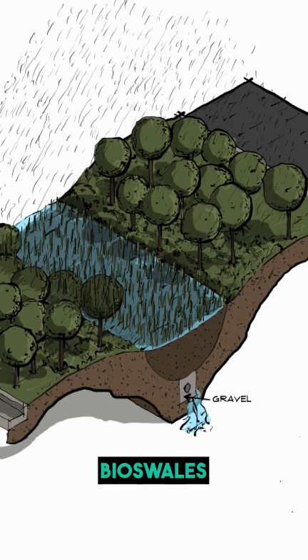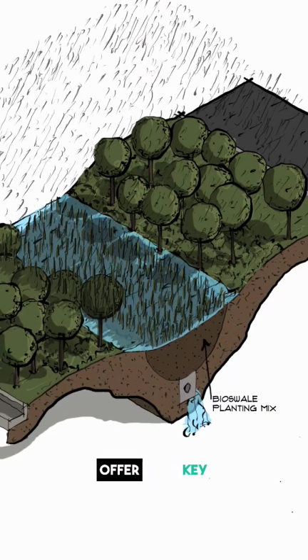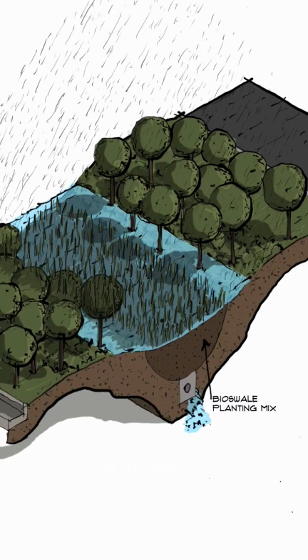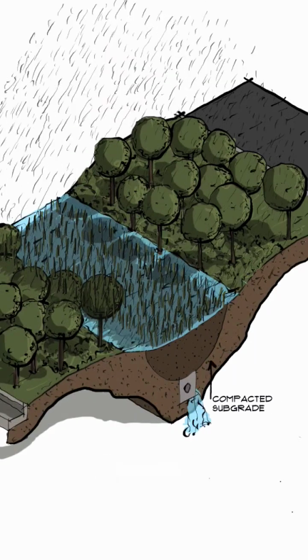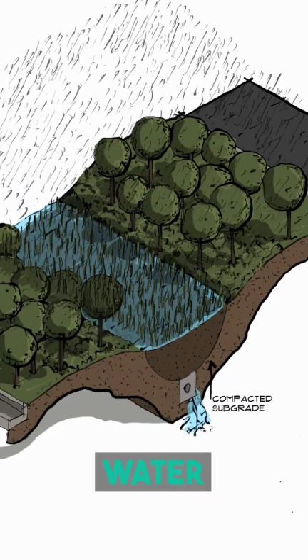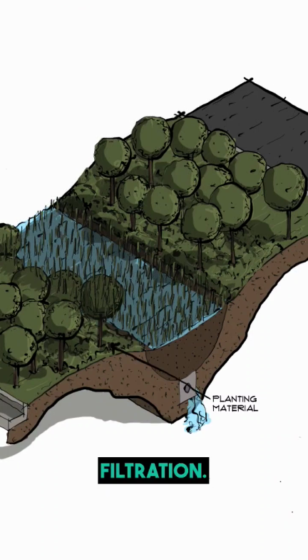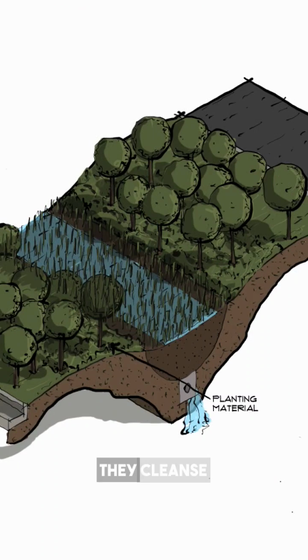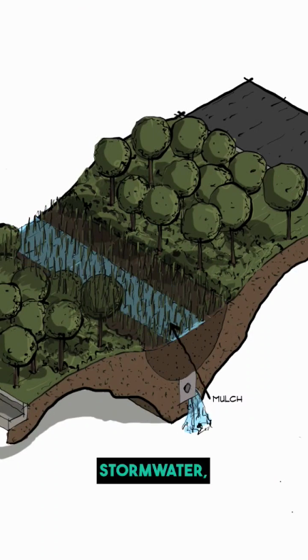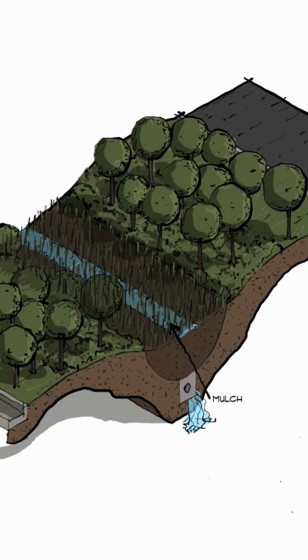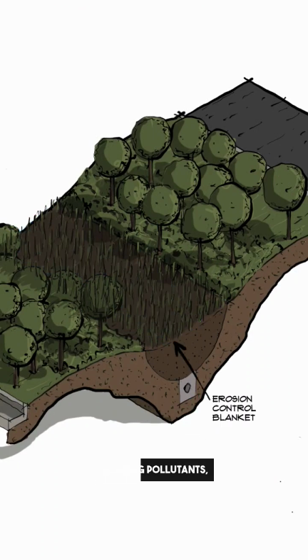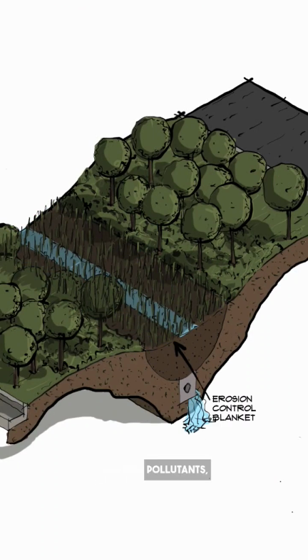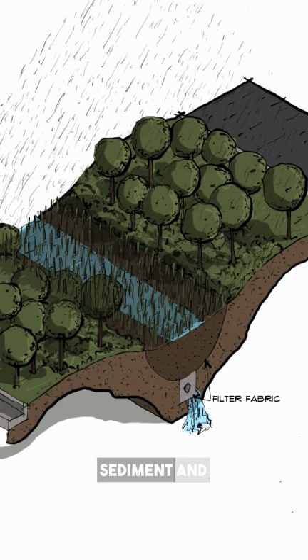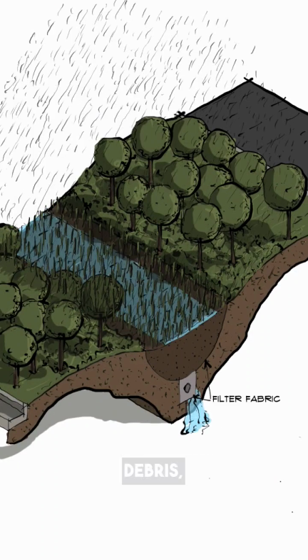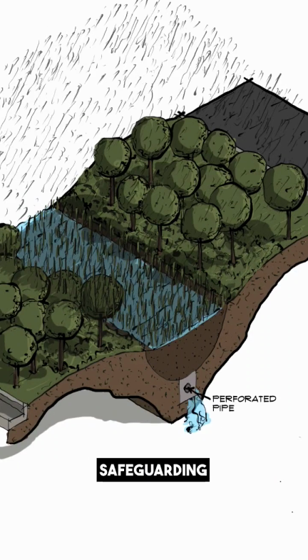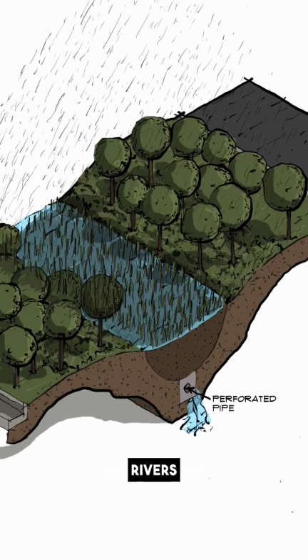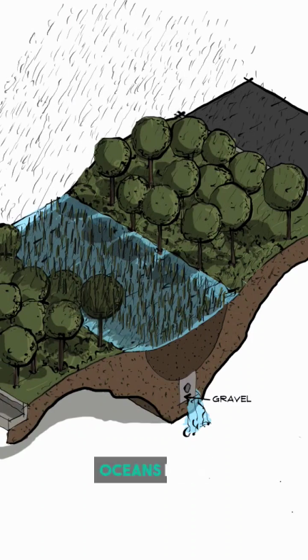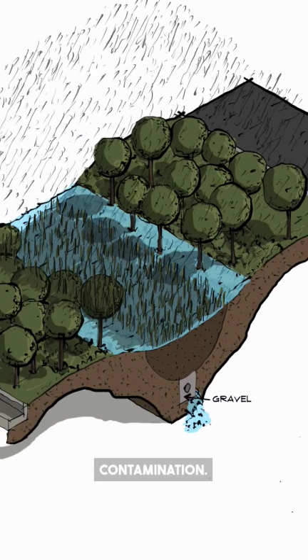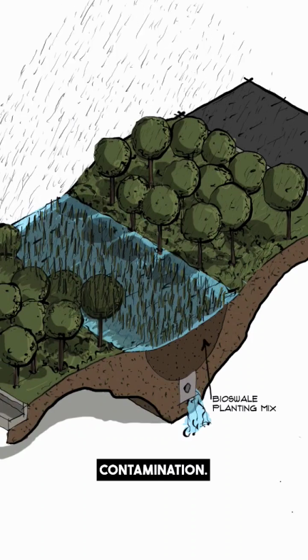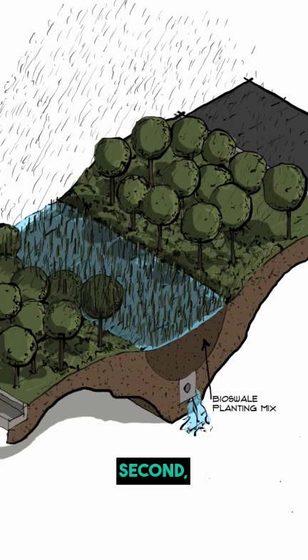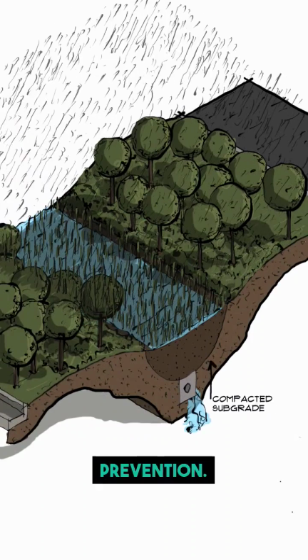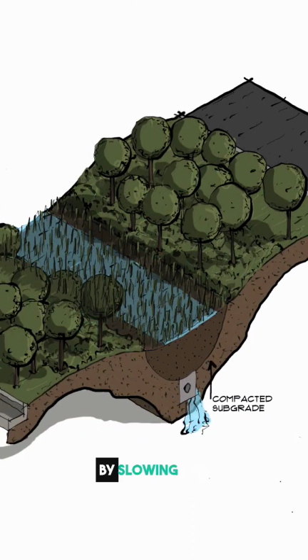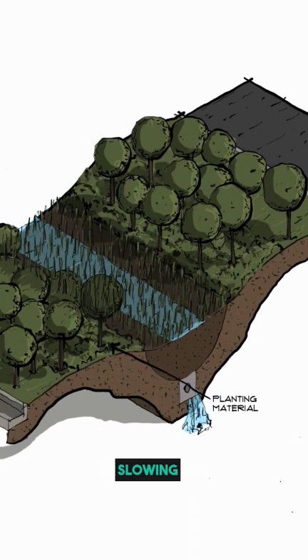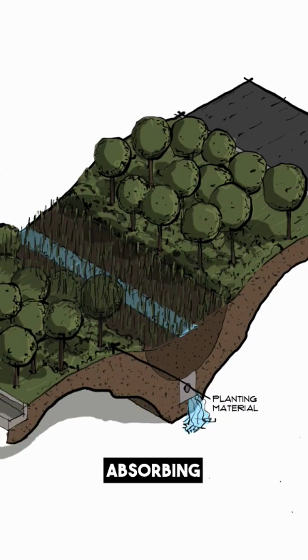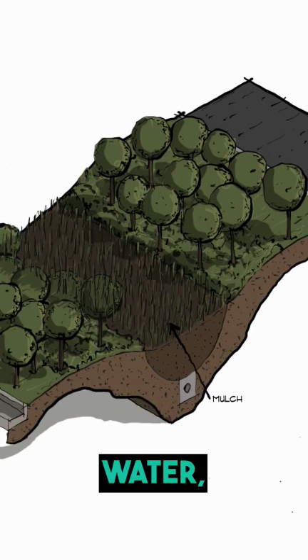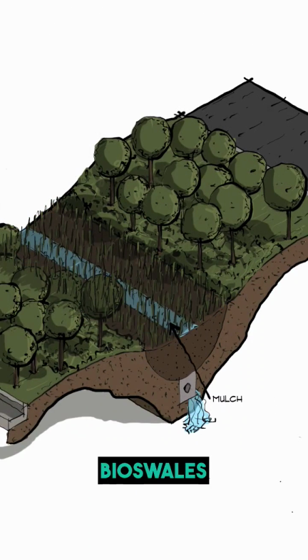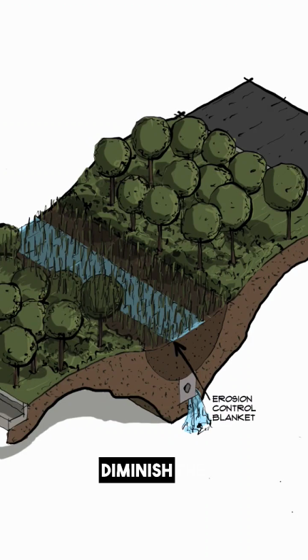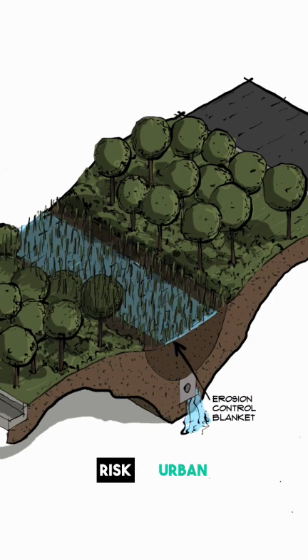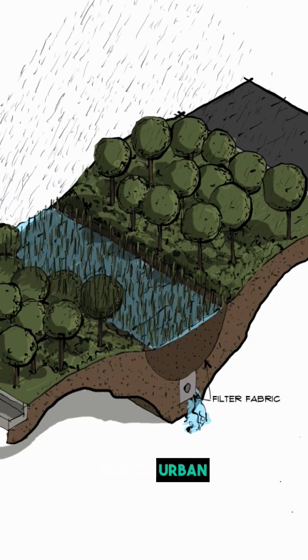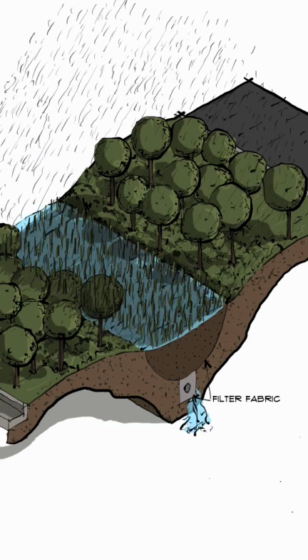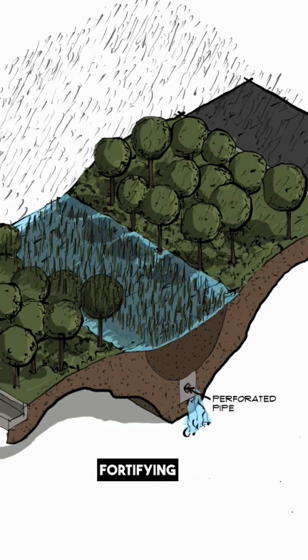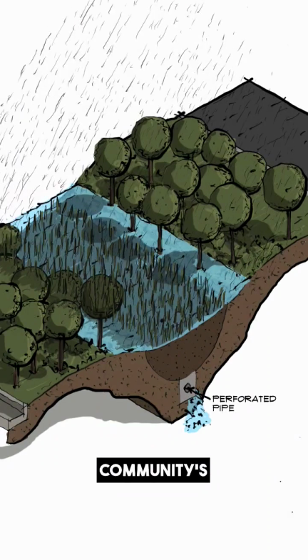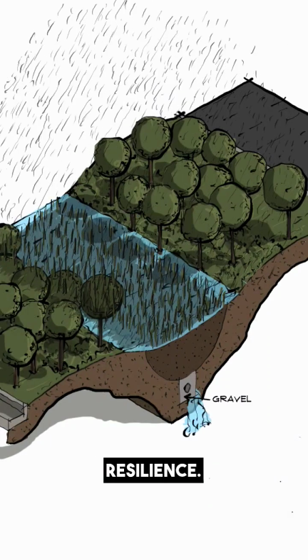Bioswales offer some key benefits. First, water filtration — they cleanse stormwater, trapping pollutants, sediment, and debris, safeguarding our rivers and oceans from contamination. Second, flood prevention — by slowing and absorbing water, bioswales diminish the risk of urban flooding, fortifying our community's resilience.